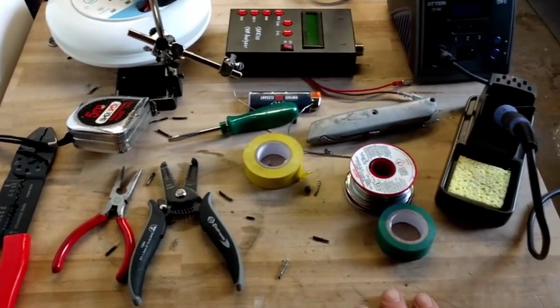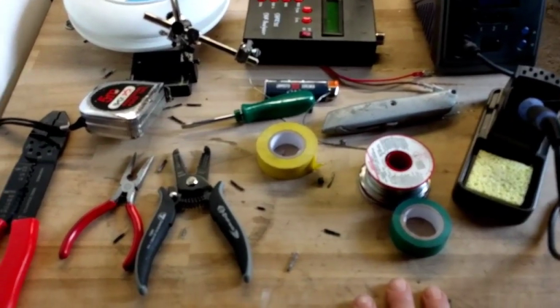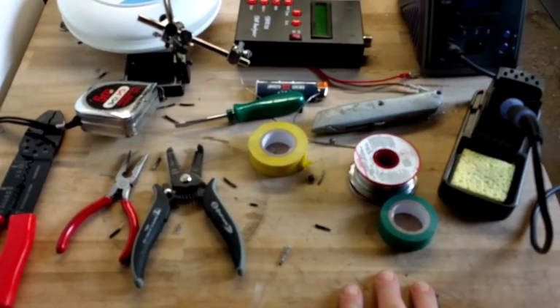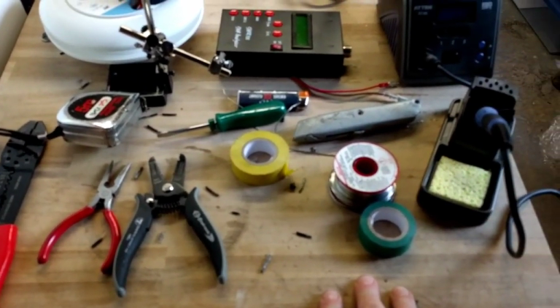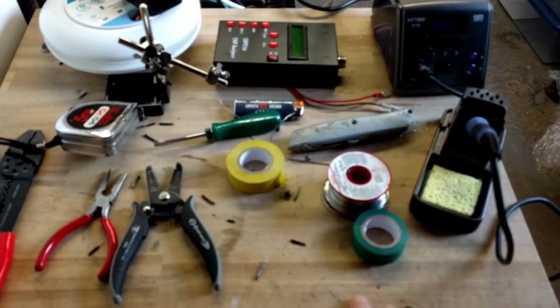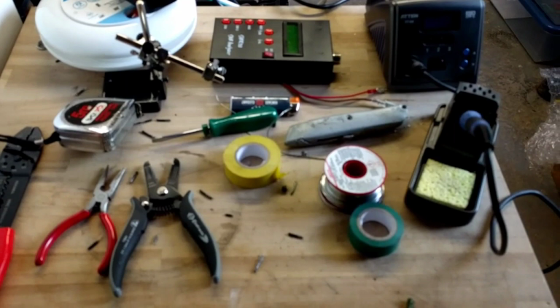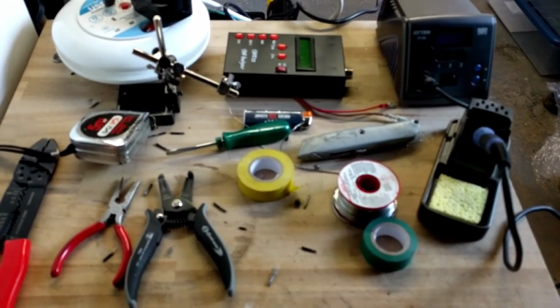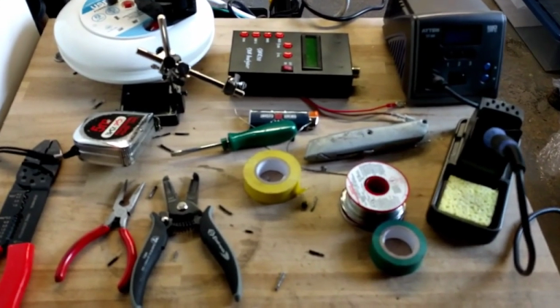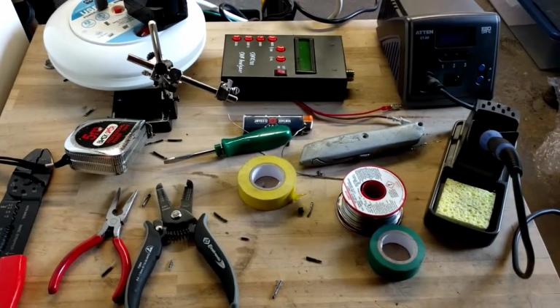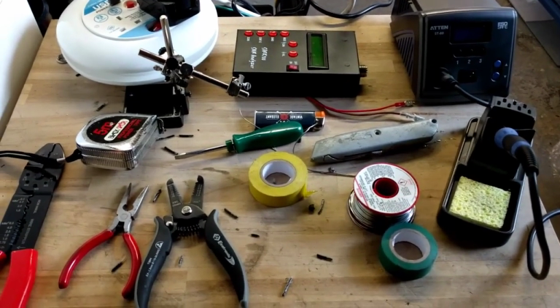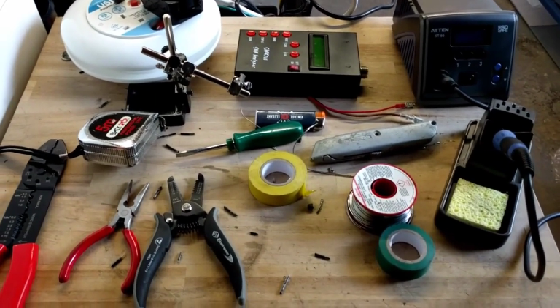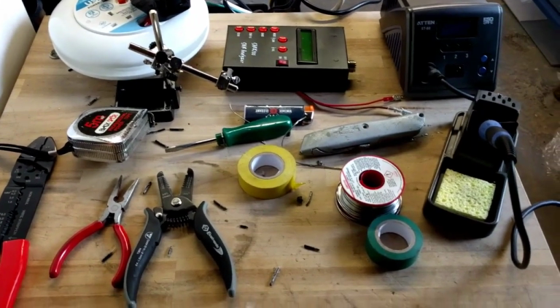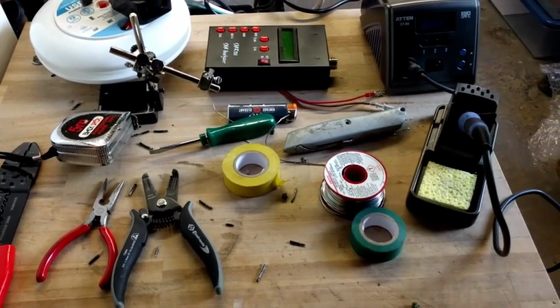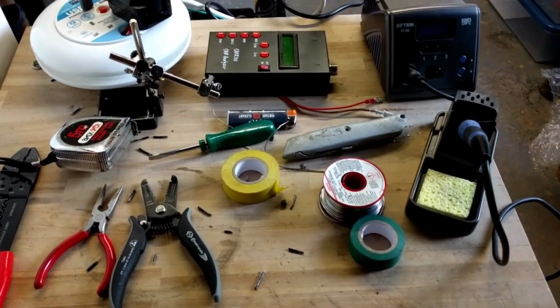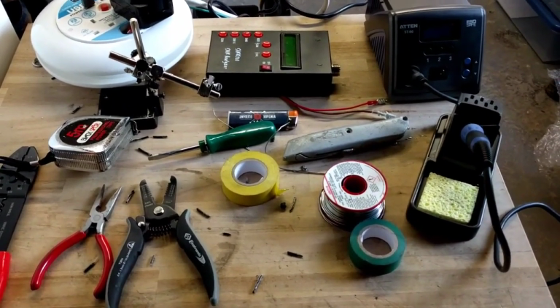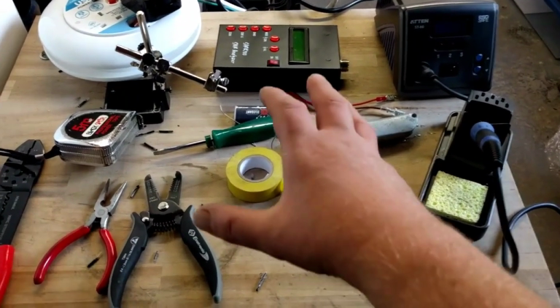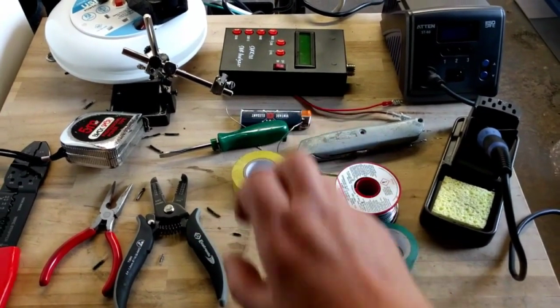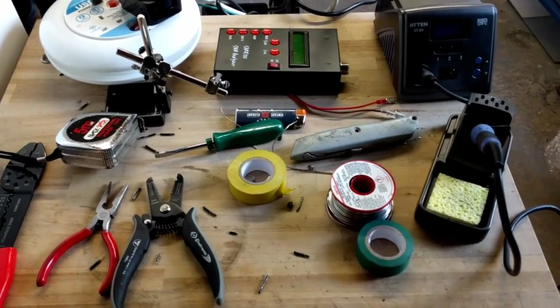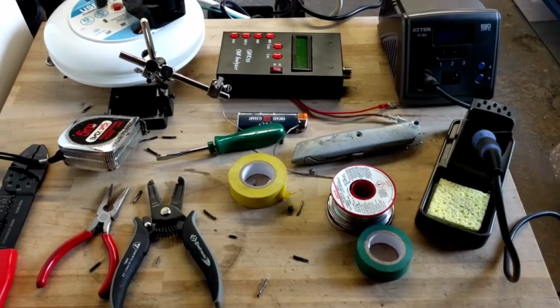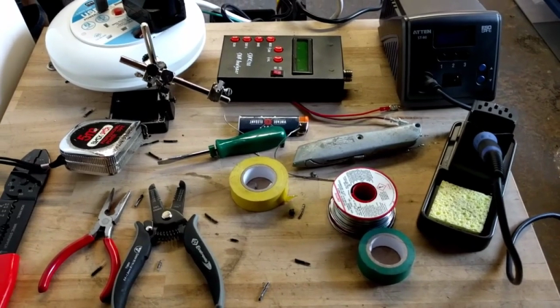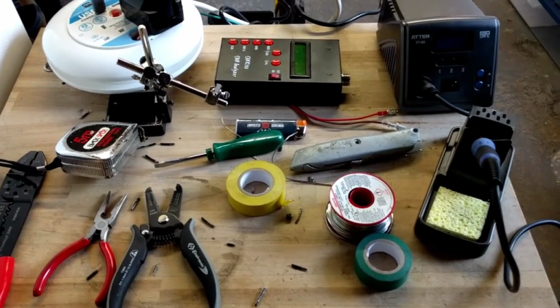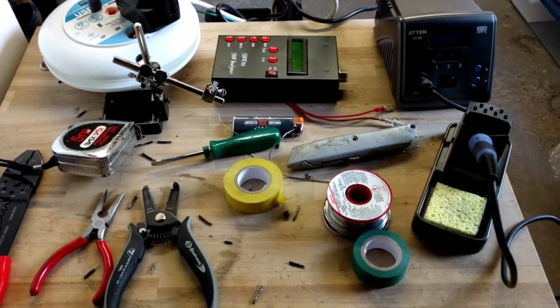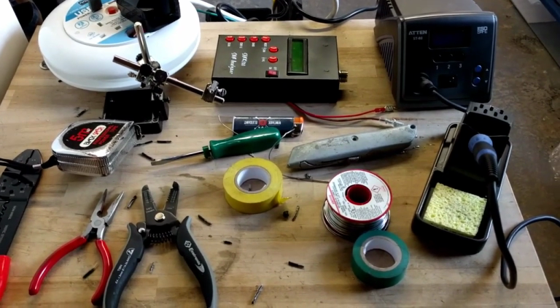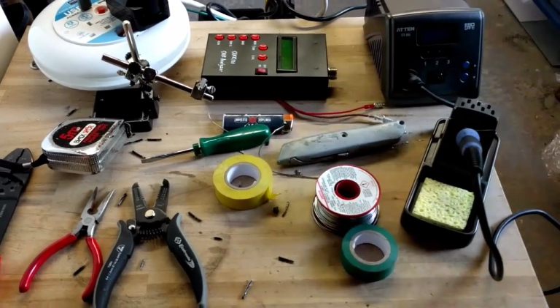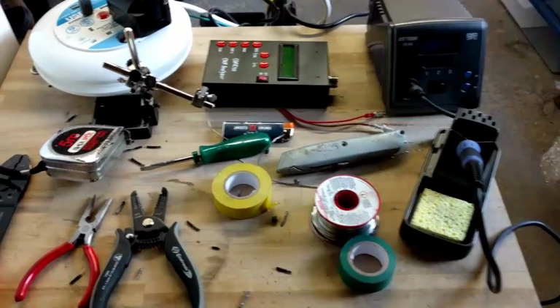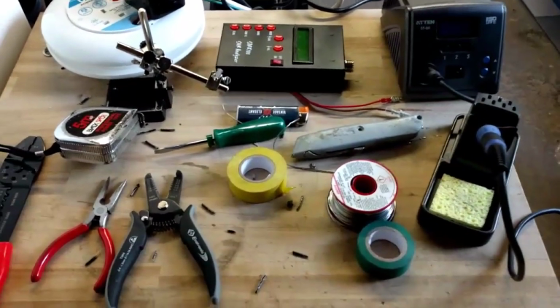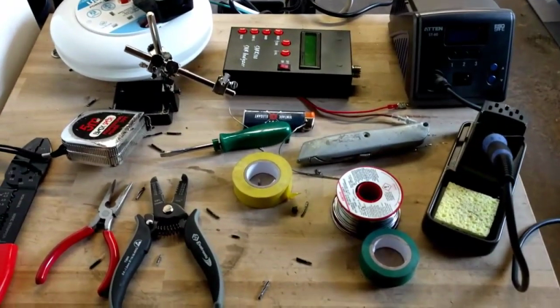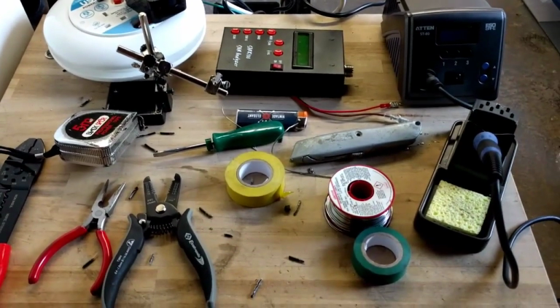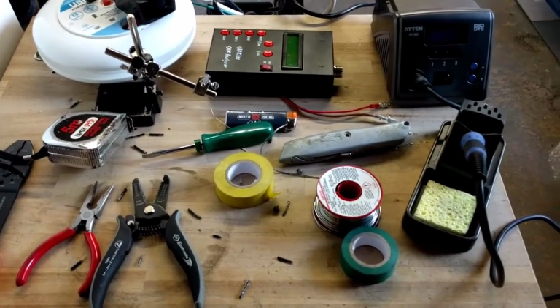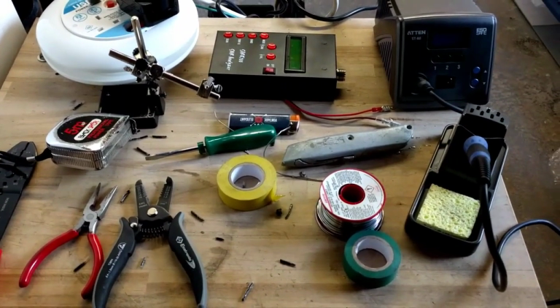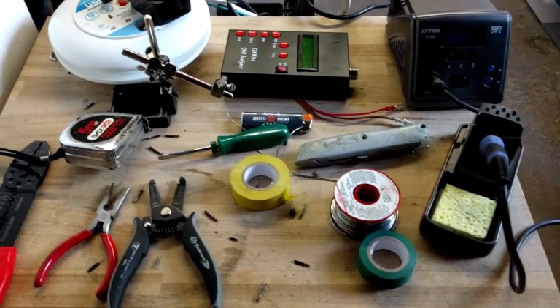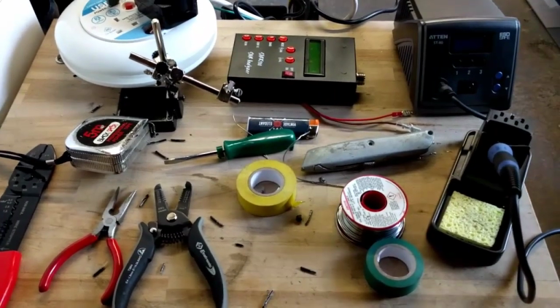Just wanted to show you the workbench and hopefully show you that you don't have to spend lots of money to be able to build the antenna. So that's it for now. Bye-bye.